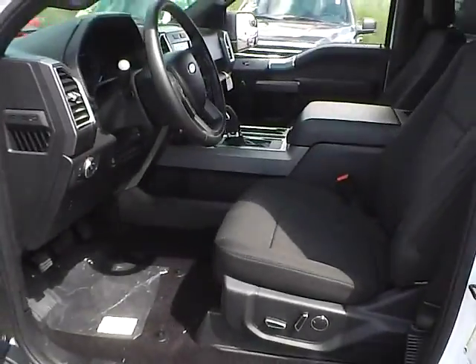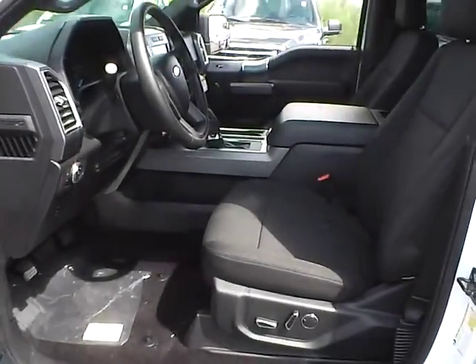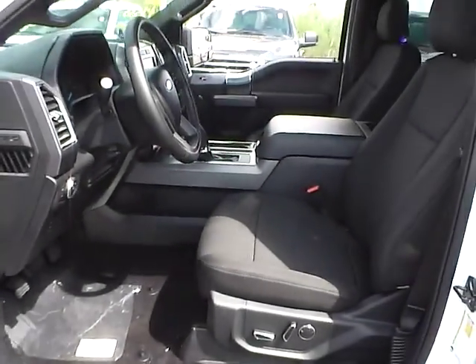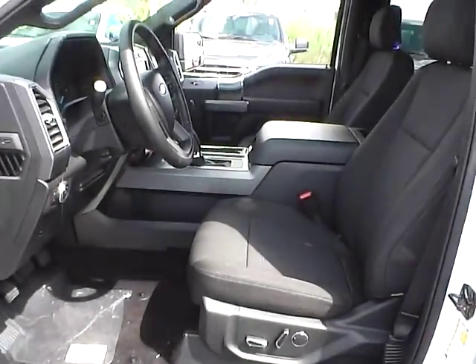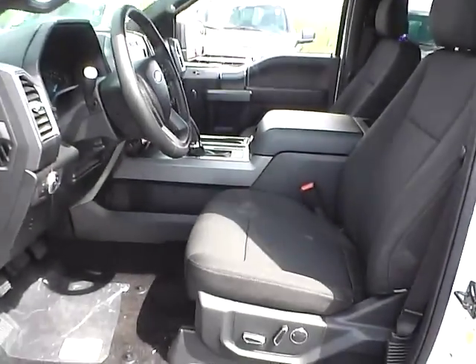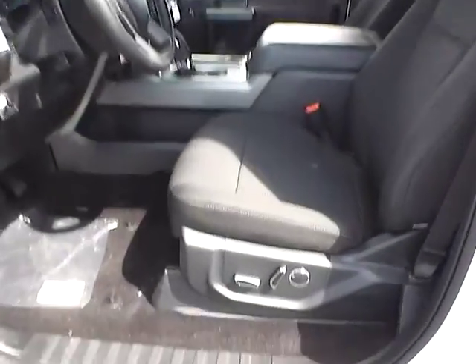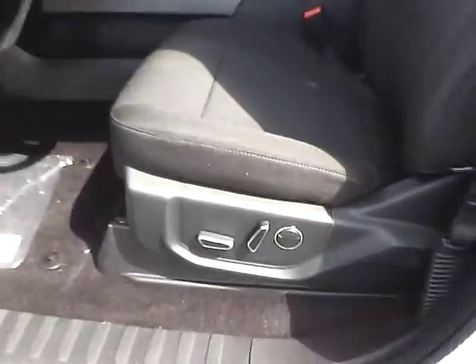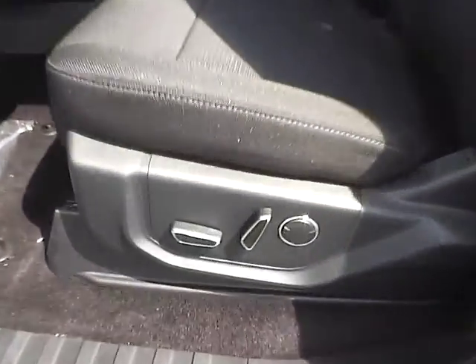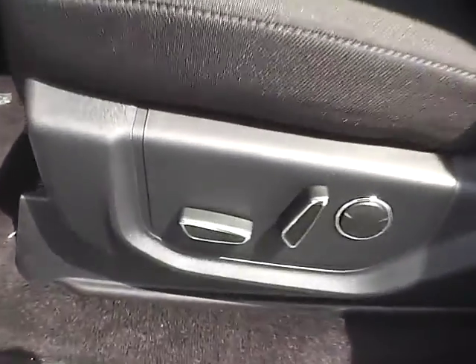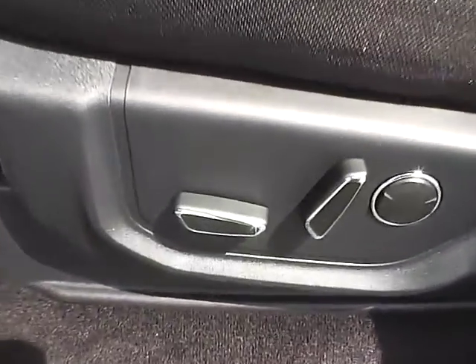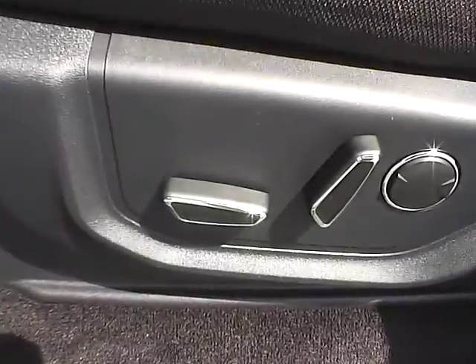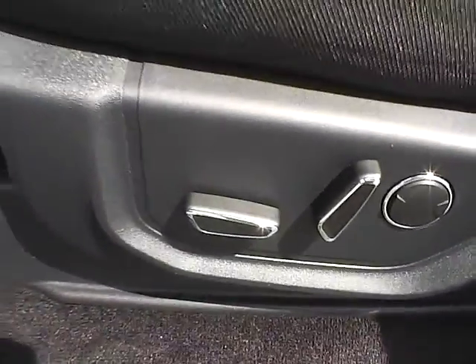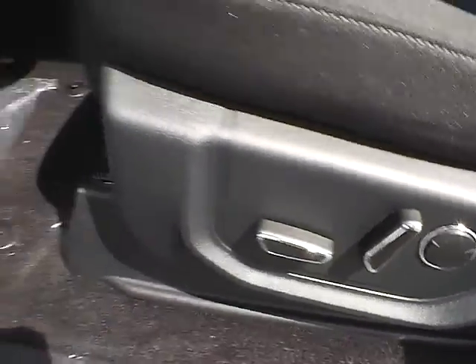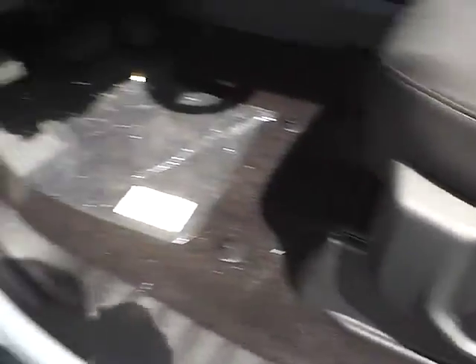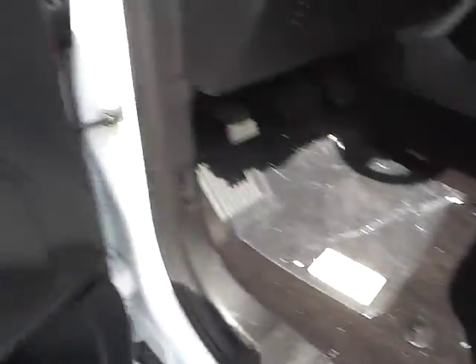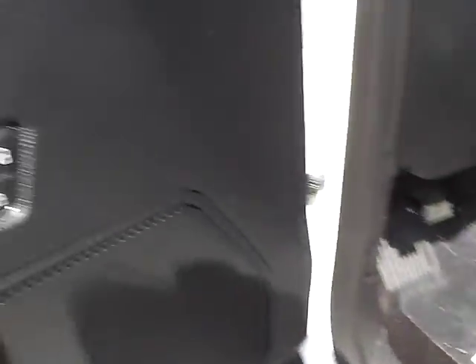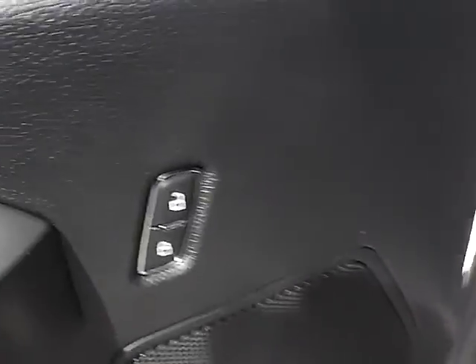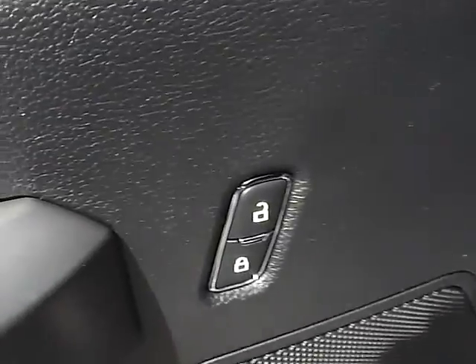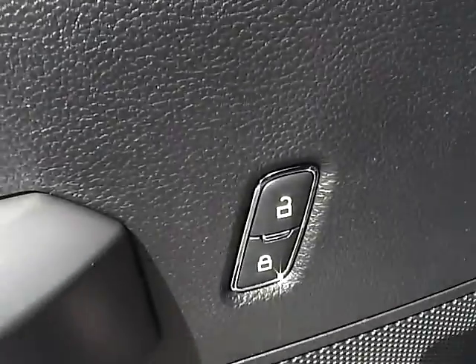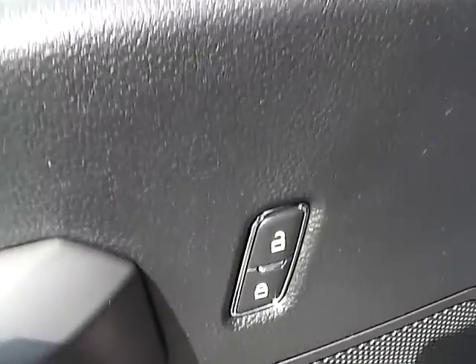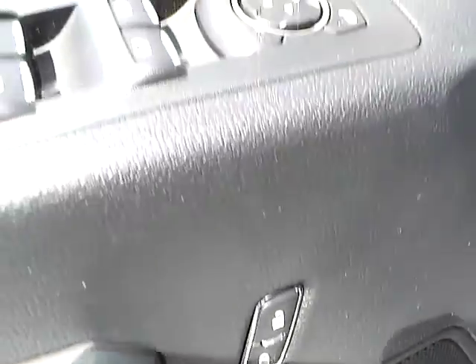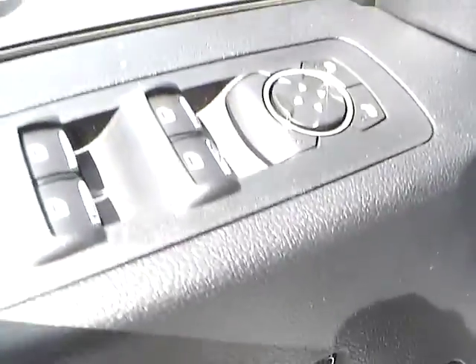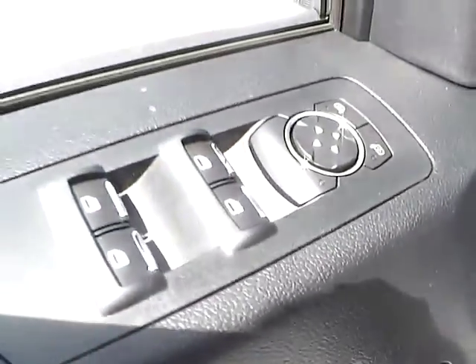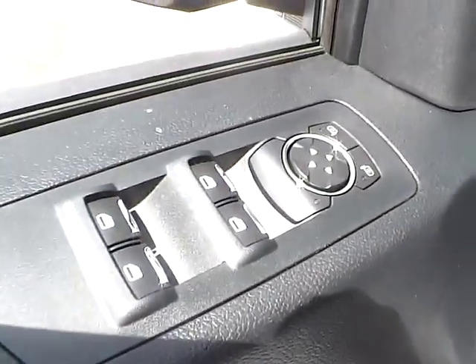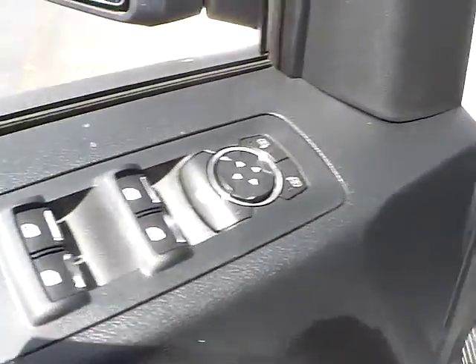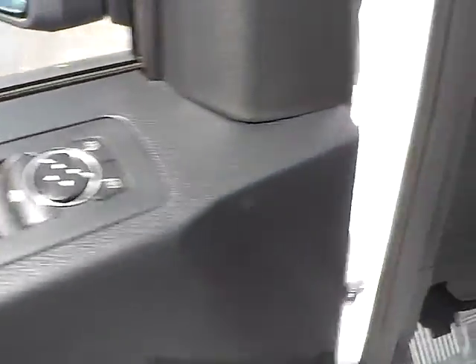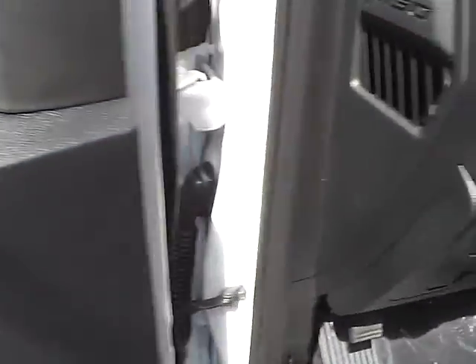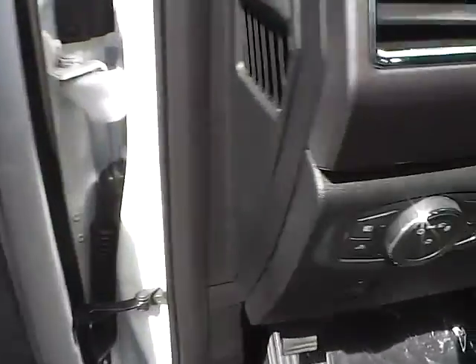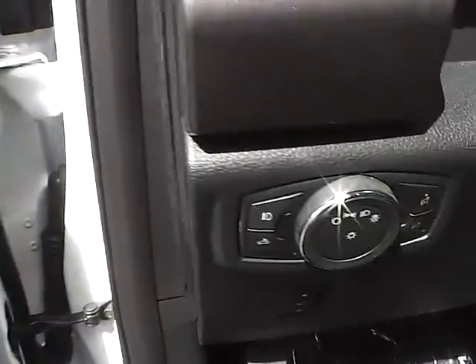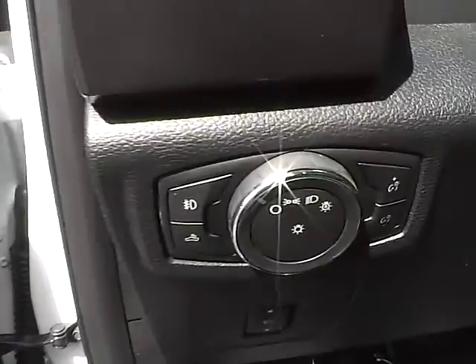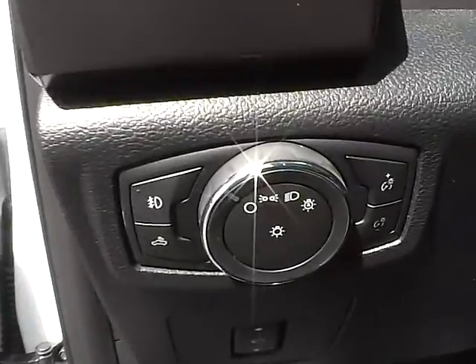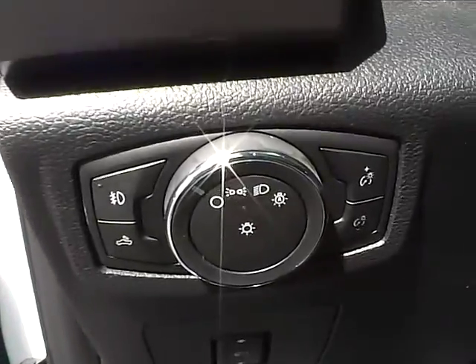Cloth seats. Power driver seat. Power door locks, windows, and mirrors. Automatic headlights.